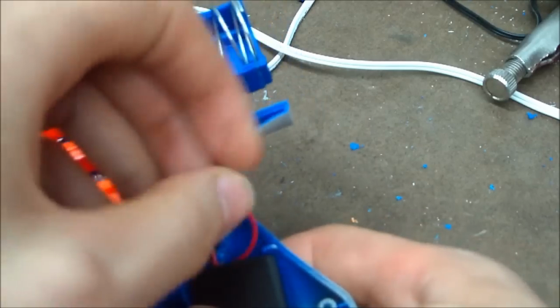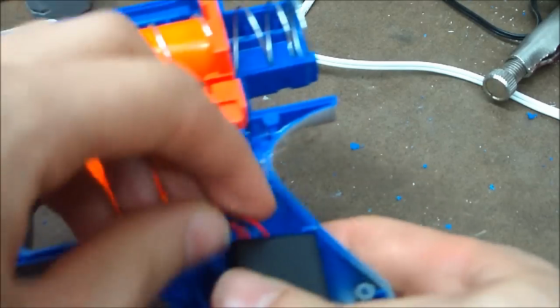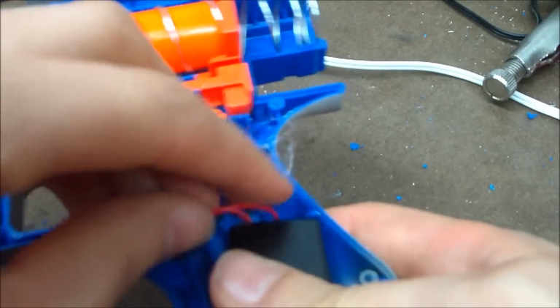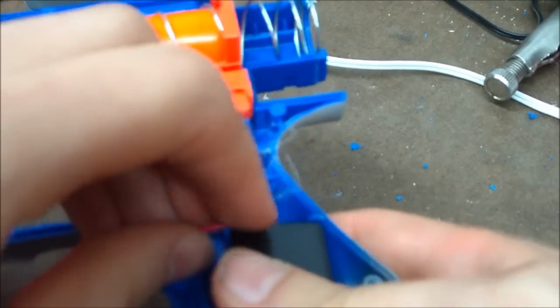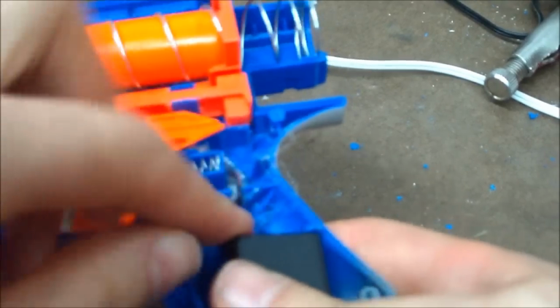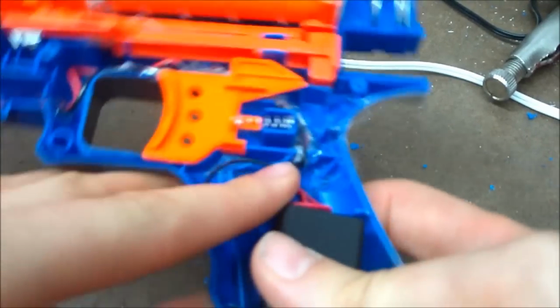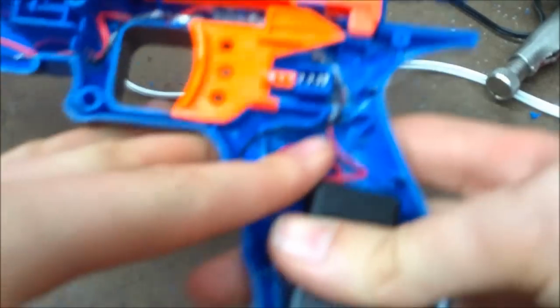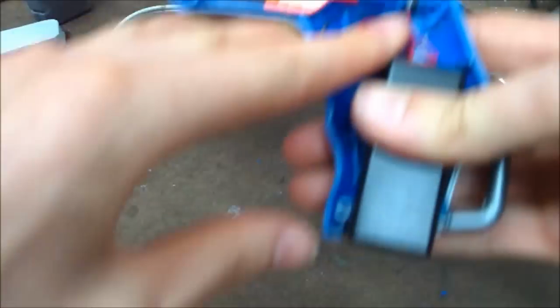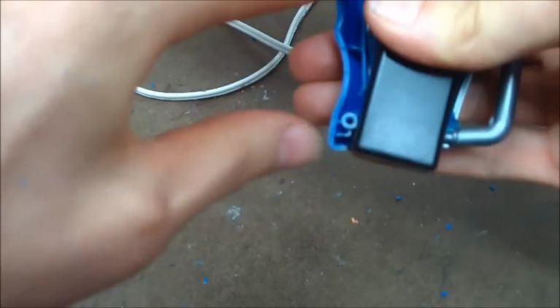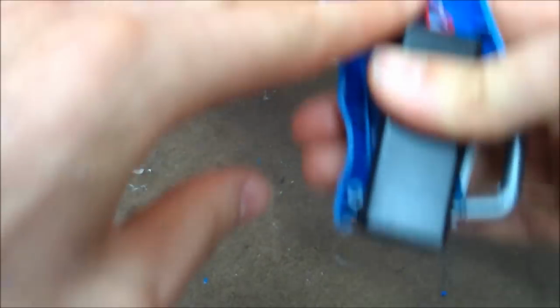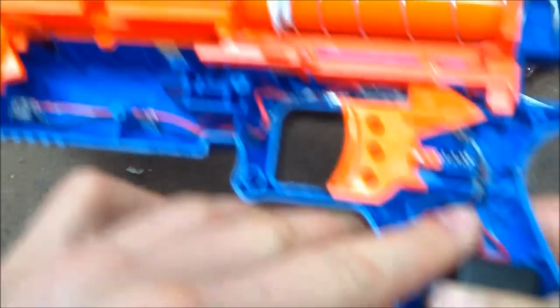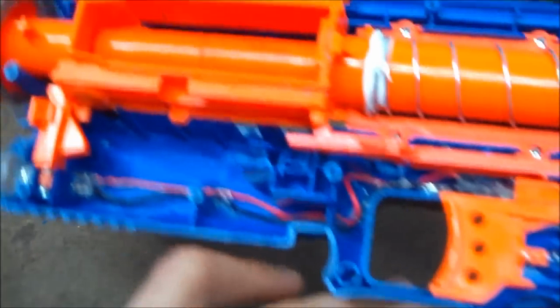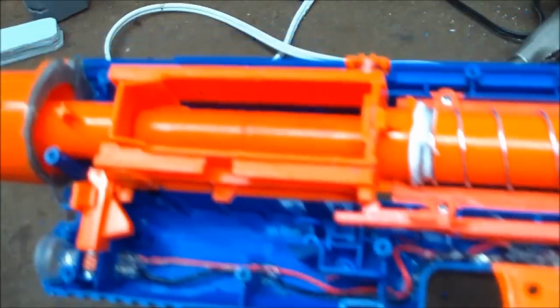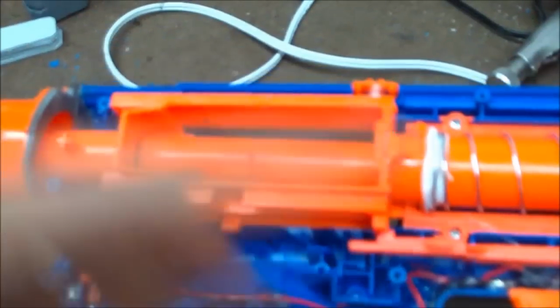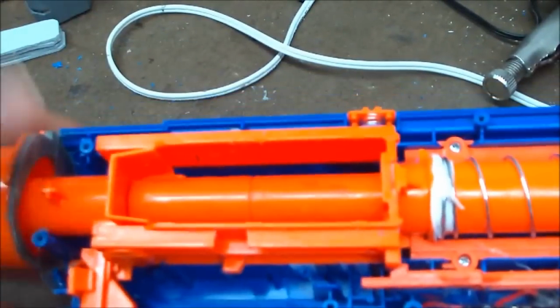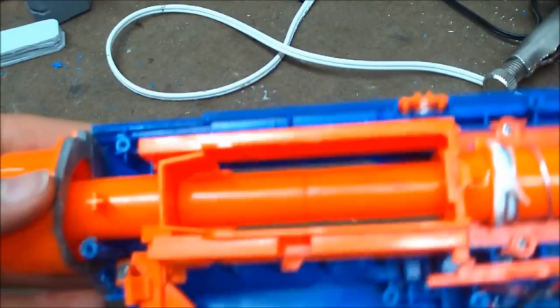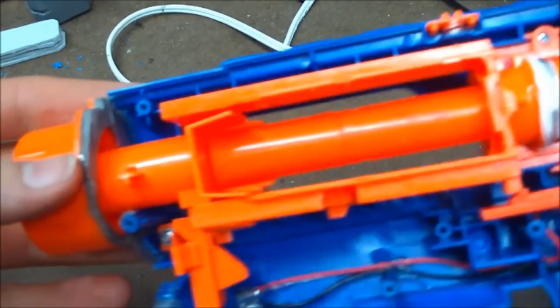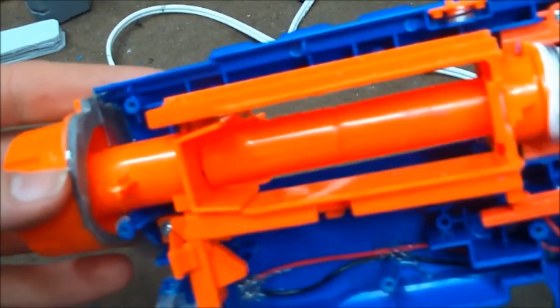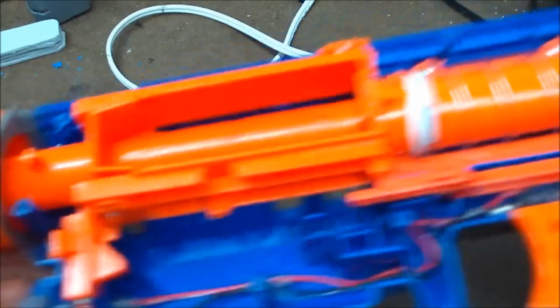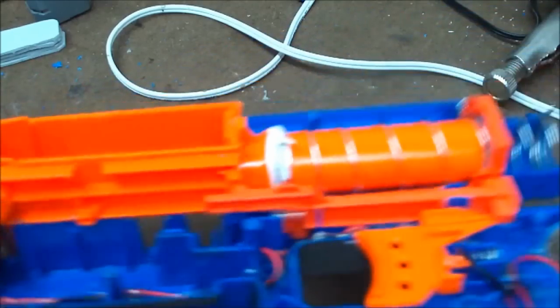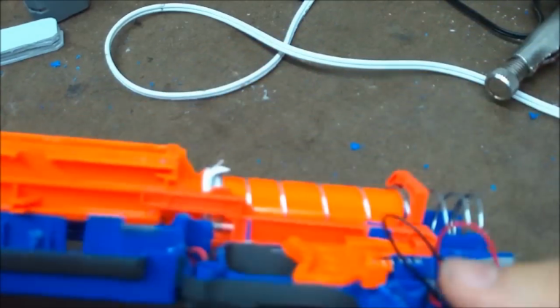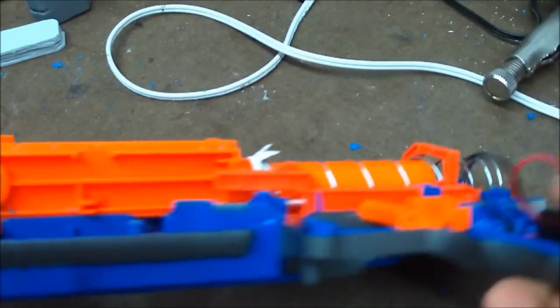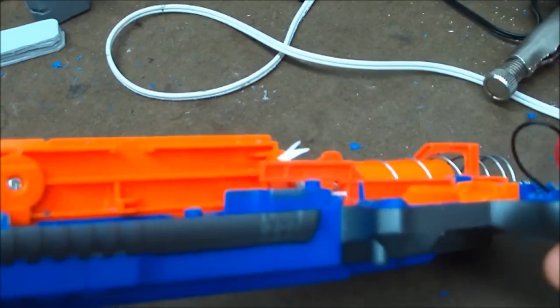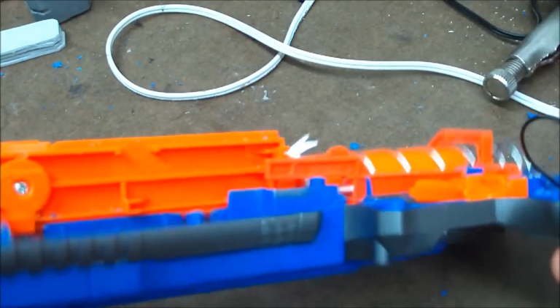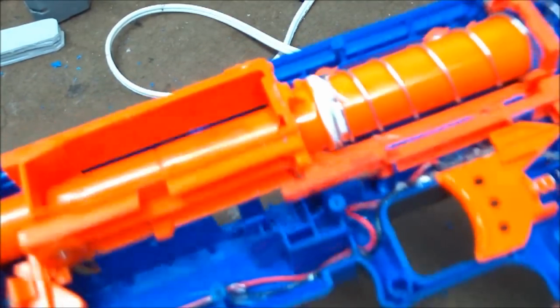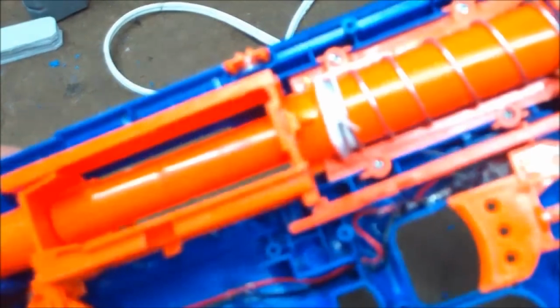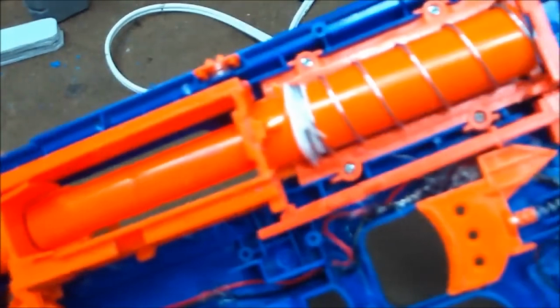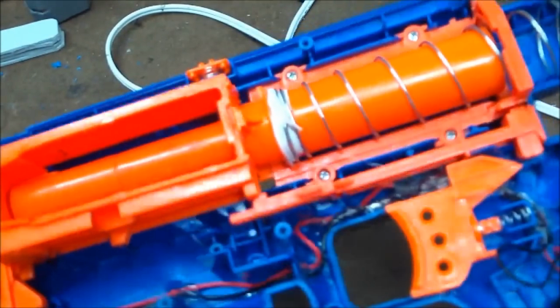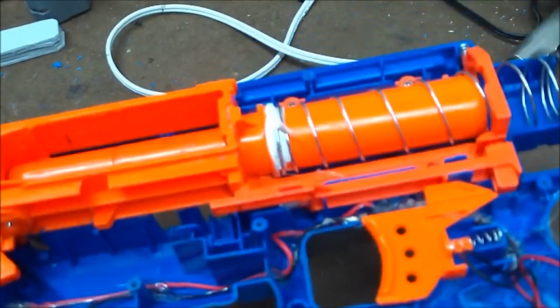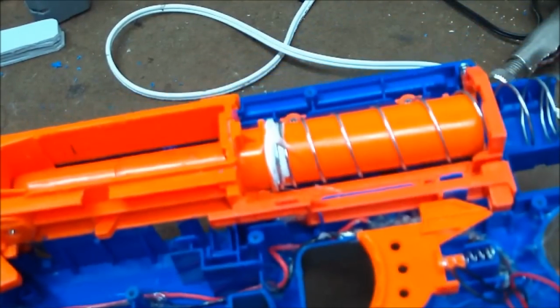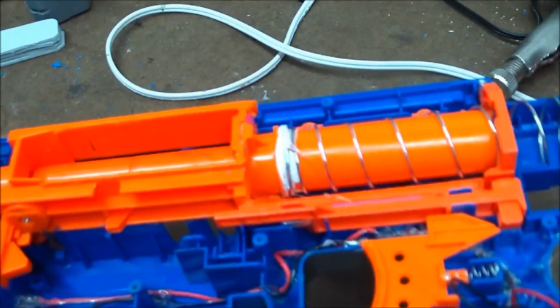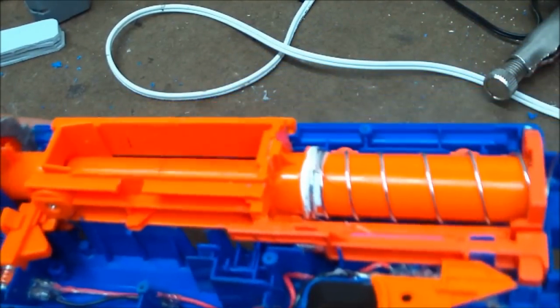And the battery housing right here slides nice and neatly into here. All the wires tuck up into here when it's all in there. So overall, the whole gun is completely contained. Now I'm just going to get back to assembling it.